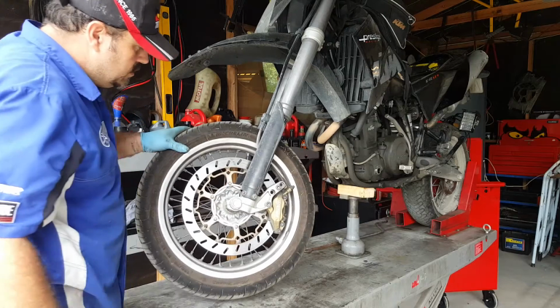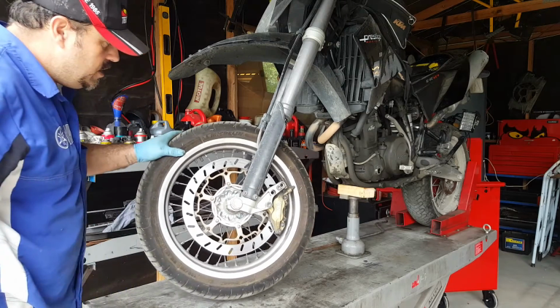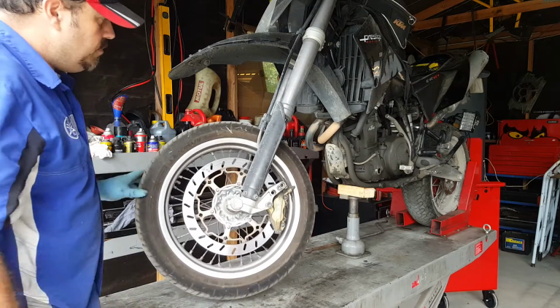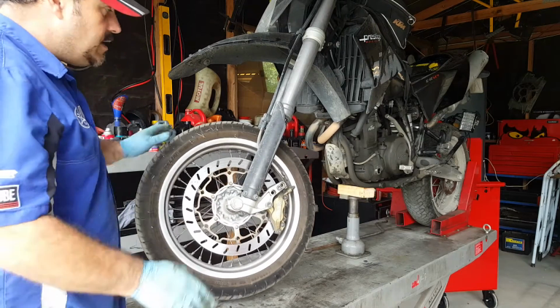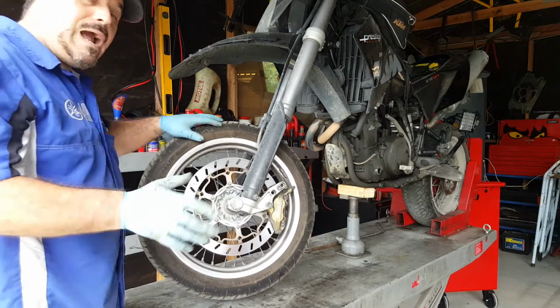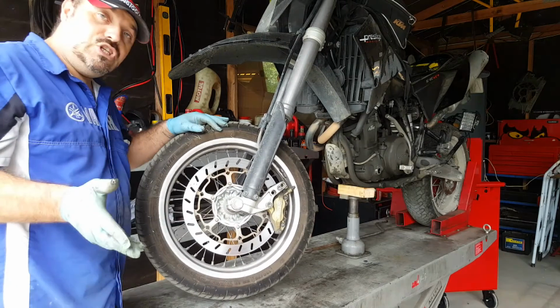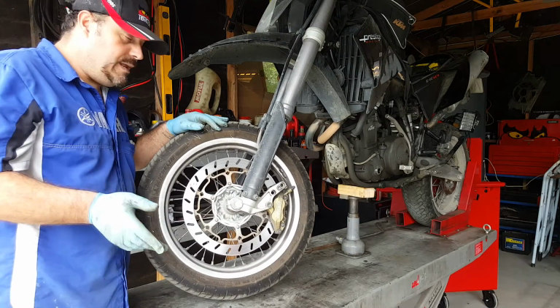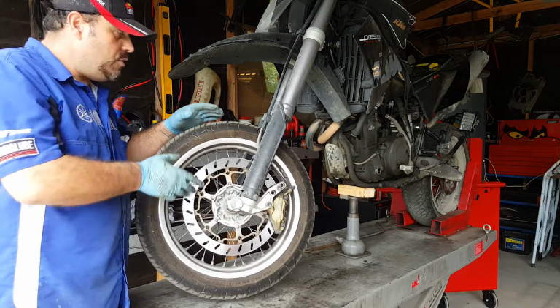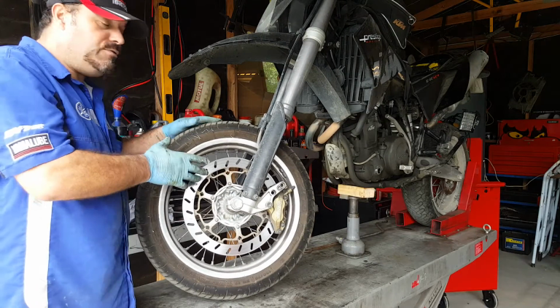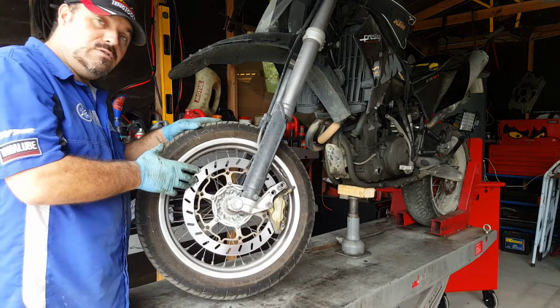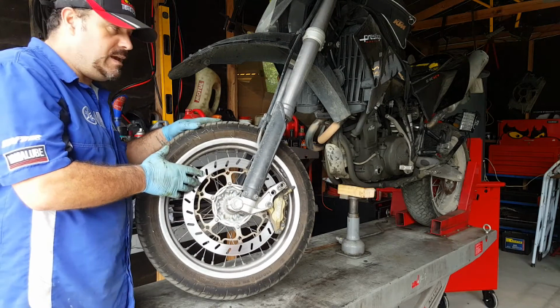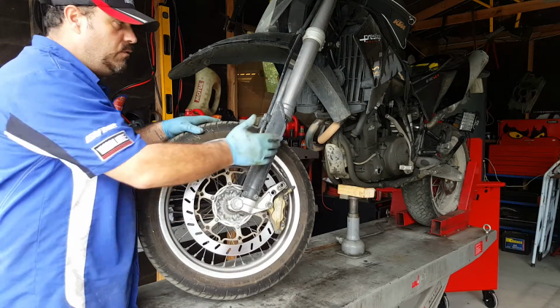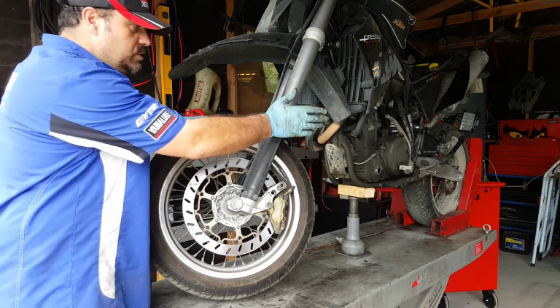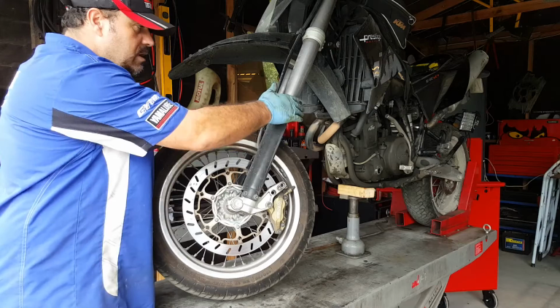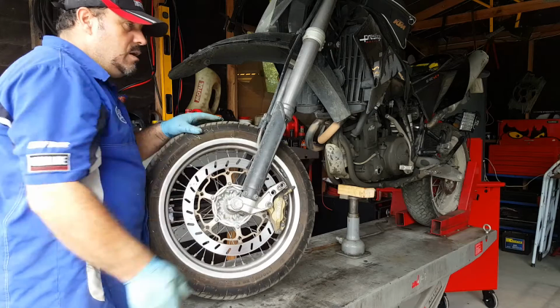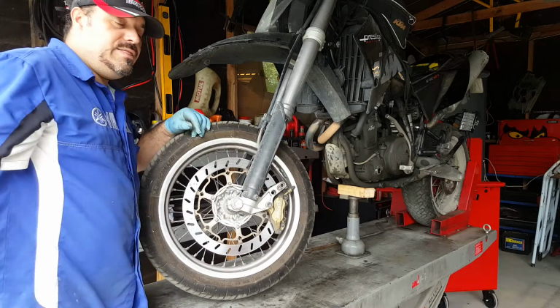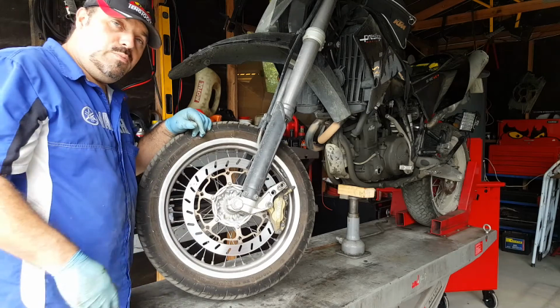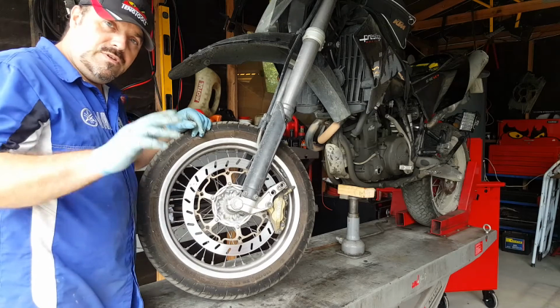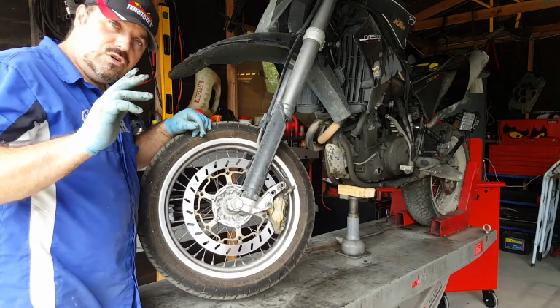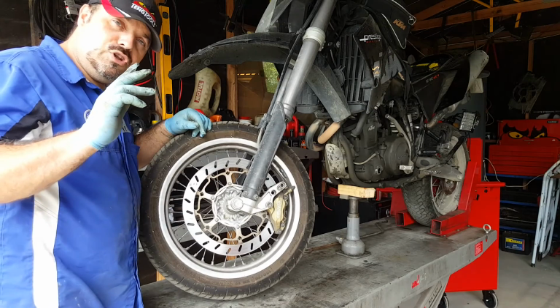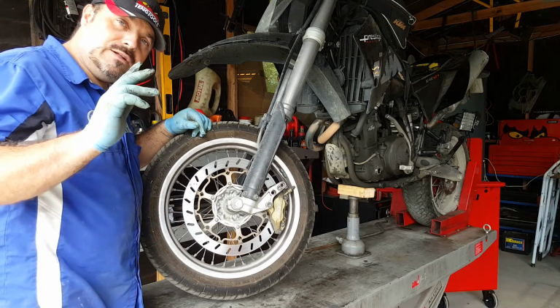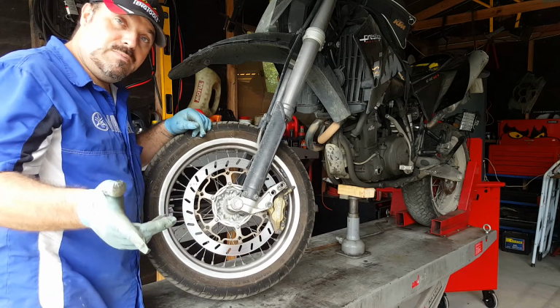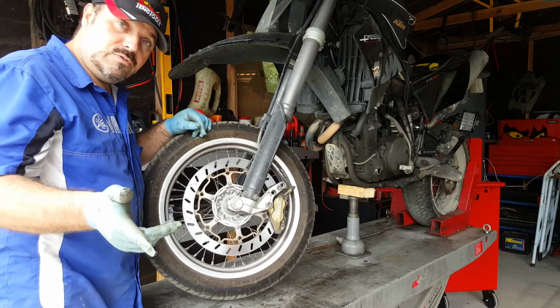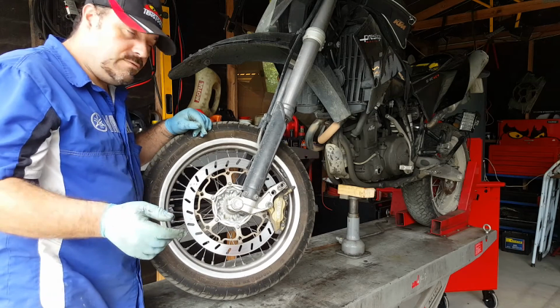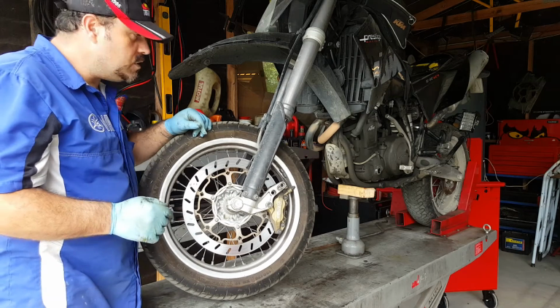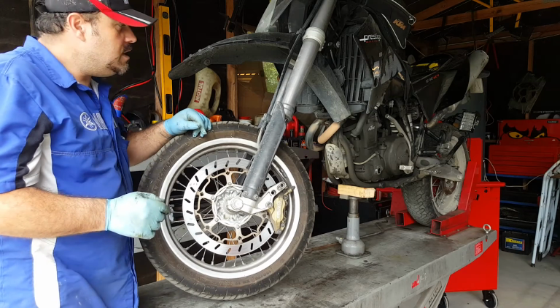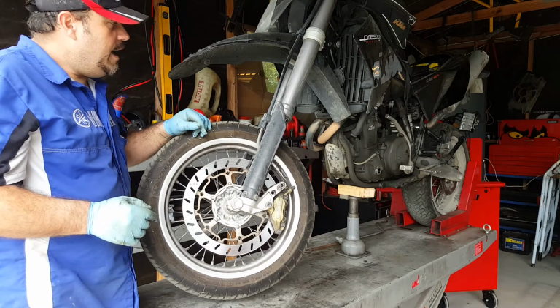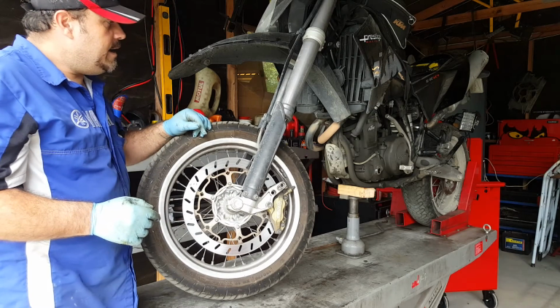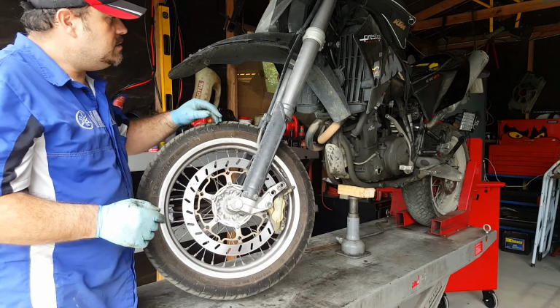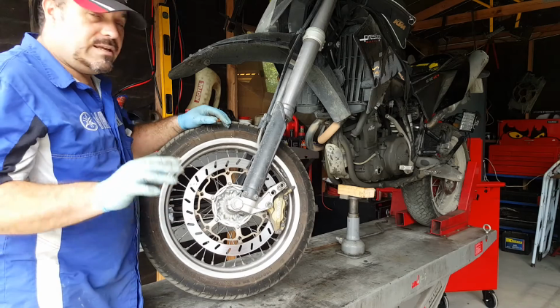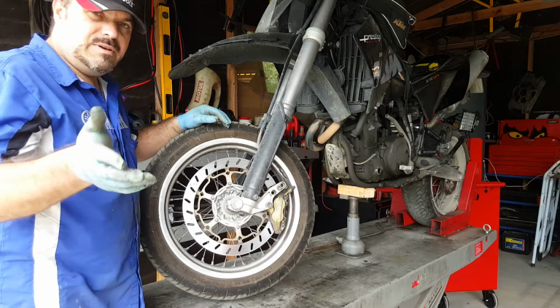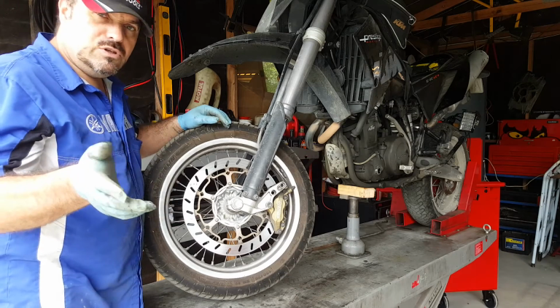So there you go — that's how you check. Now, if we had found play in the forks, then there will be a video showing you how to rebuild the front set of forks, and that'll be coming in the future.